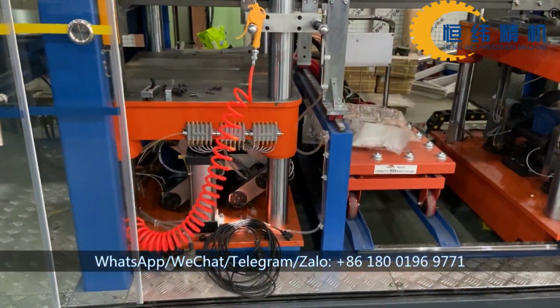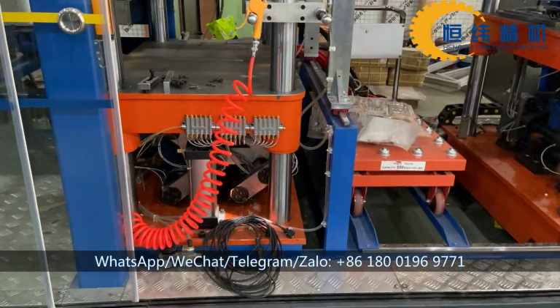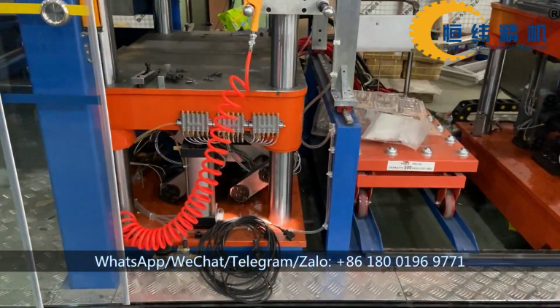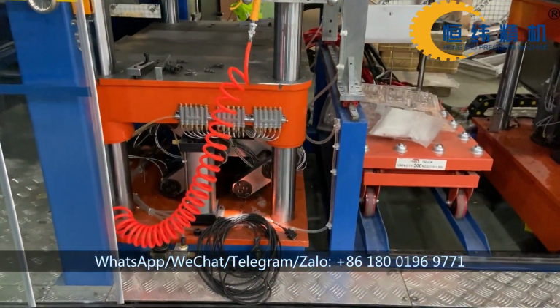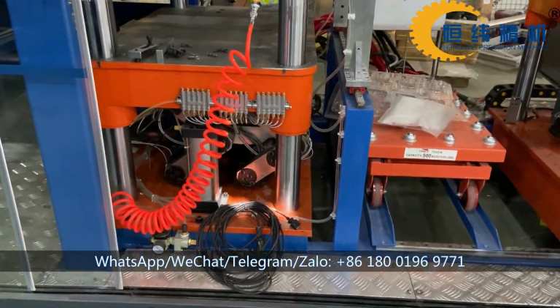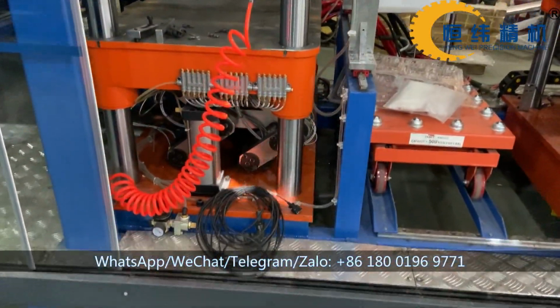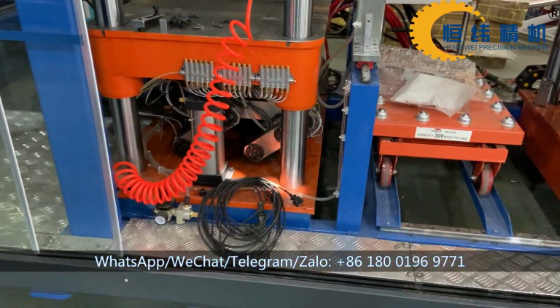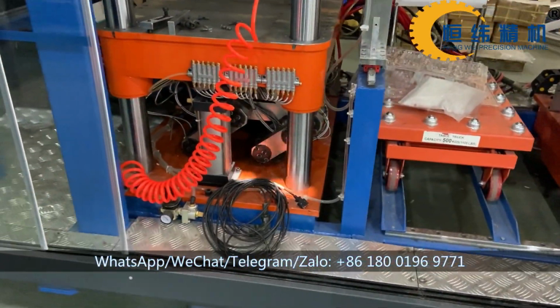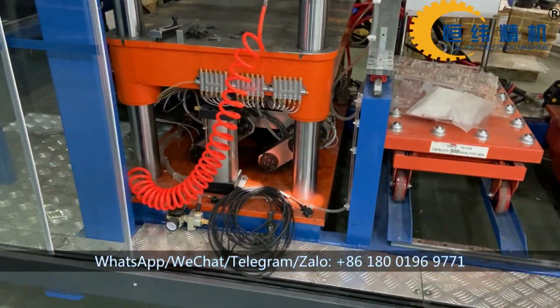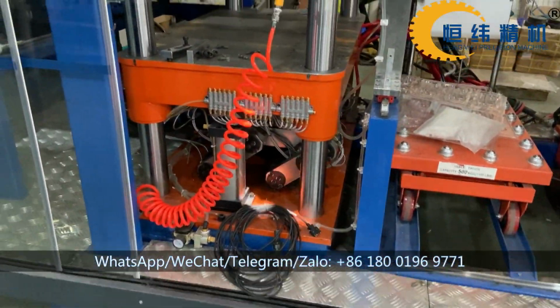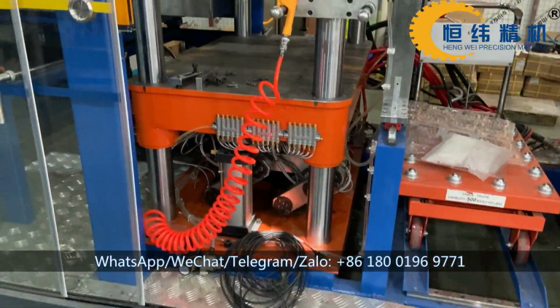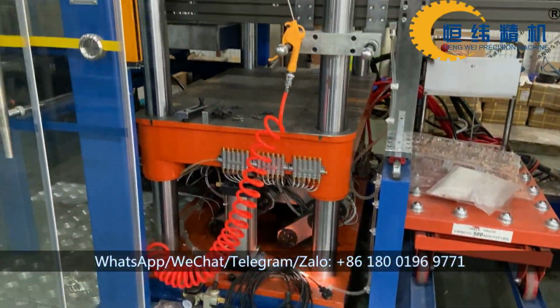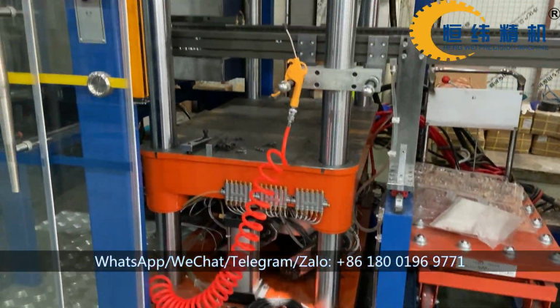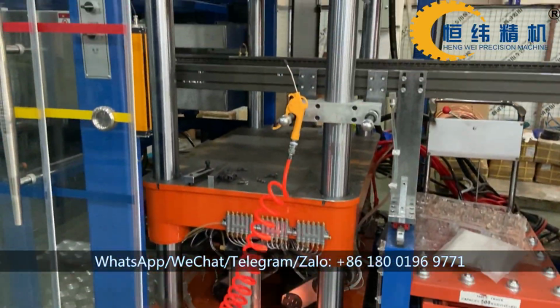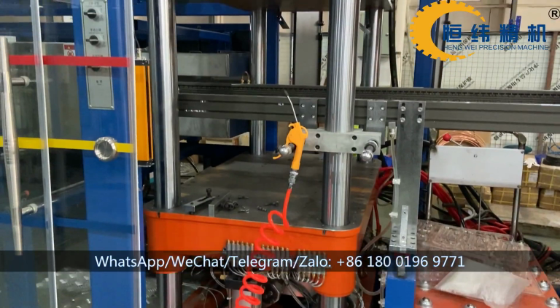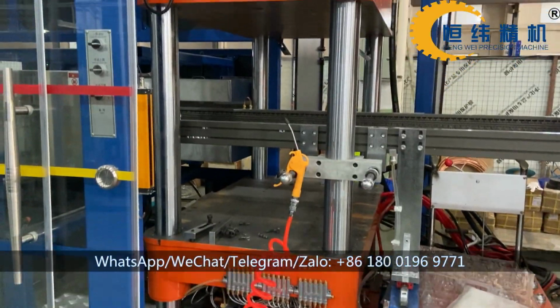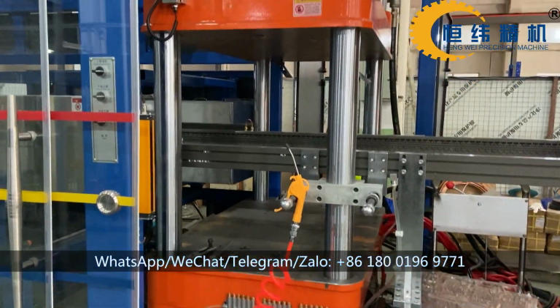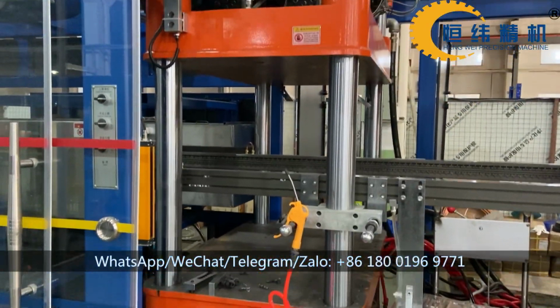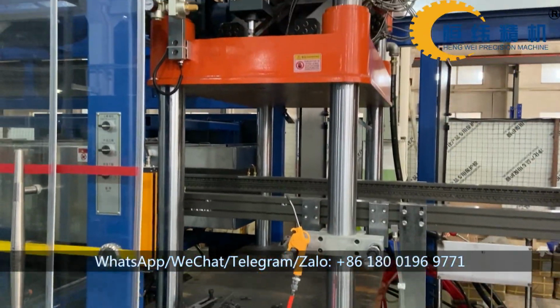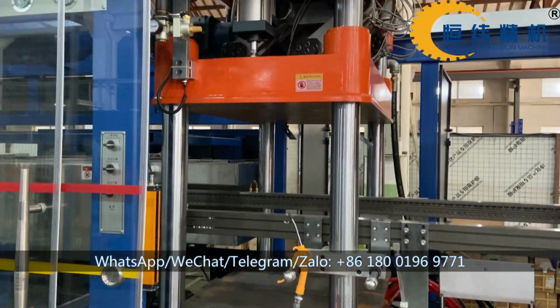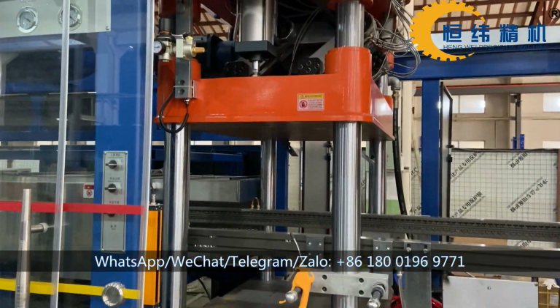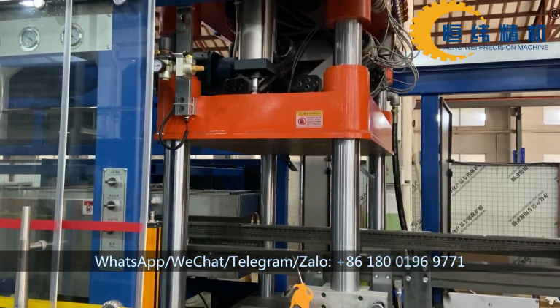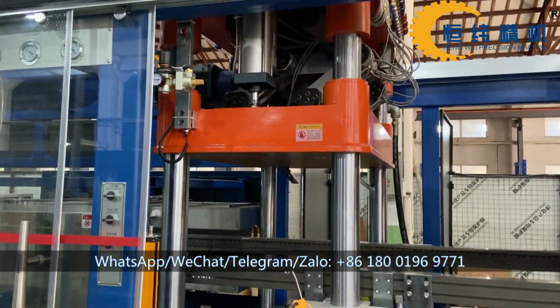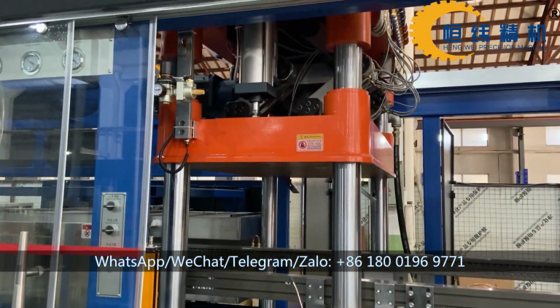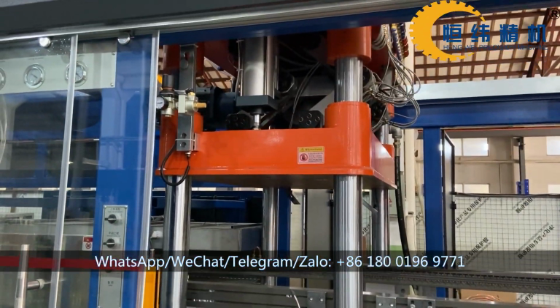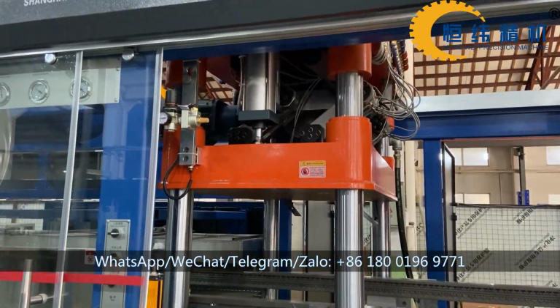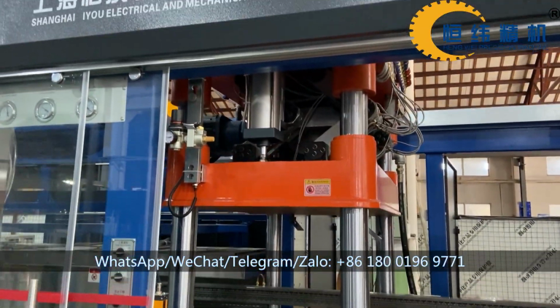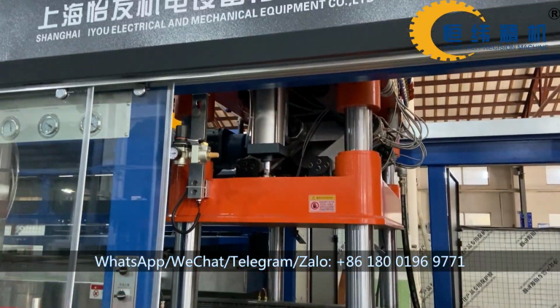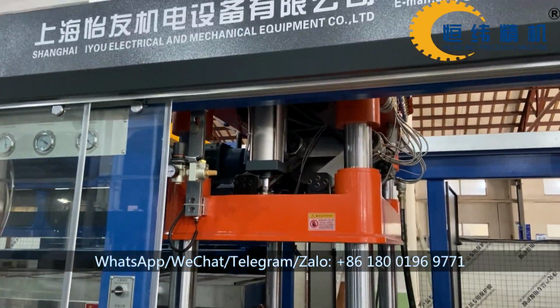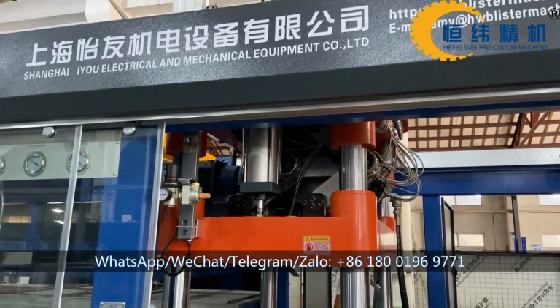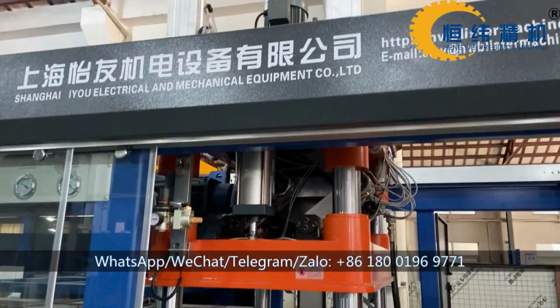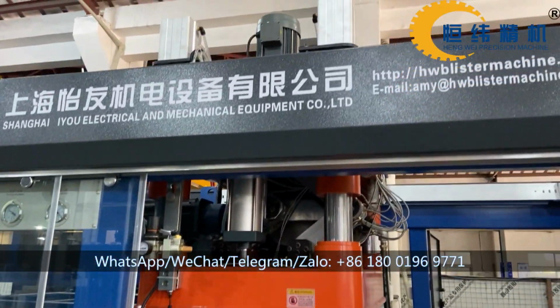Here is our home station, it's driven by servo motor. You can see the servo motor up there.